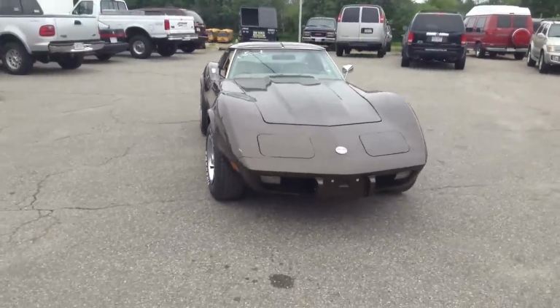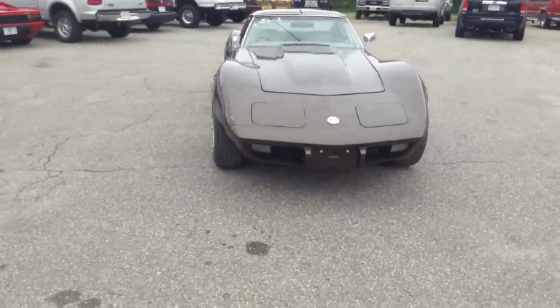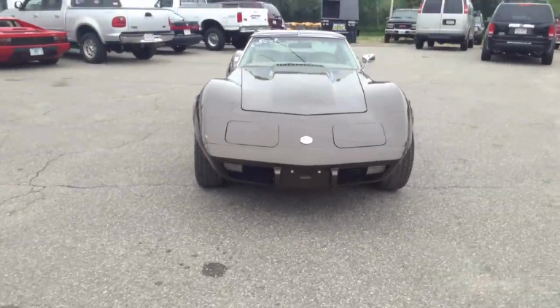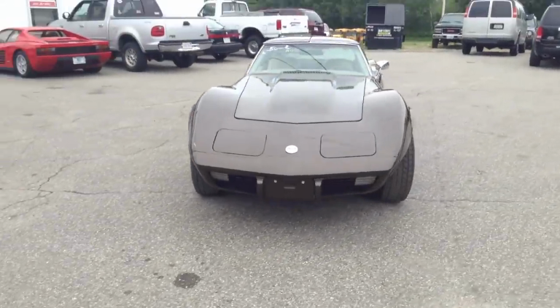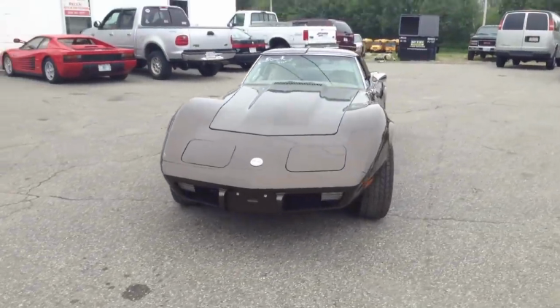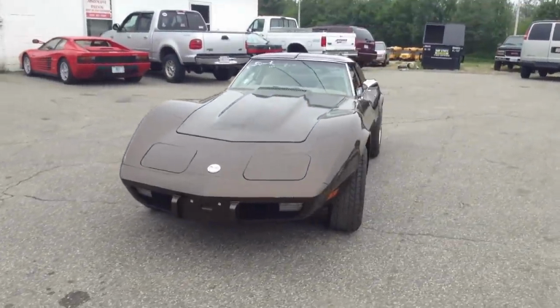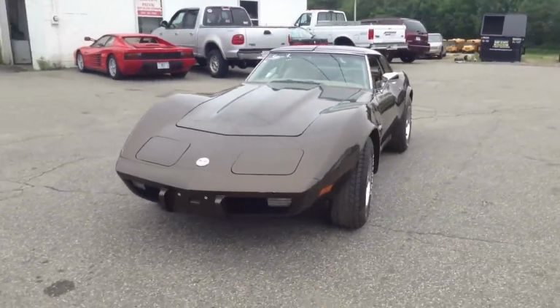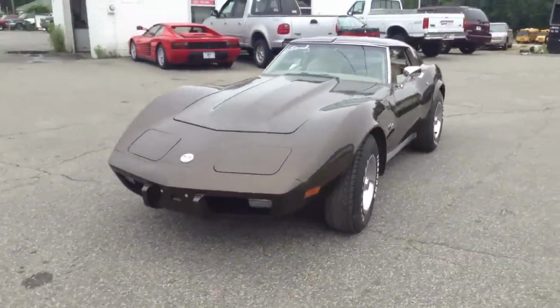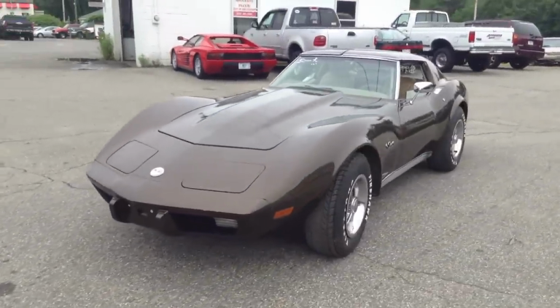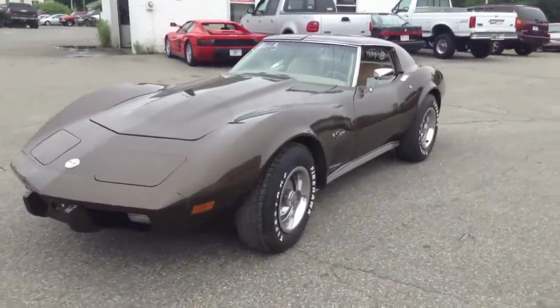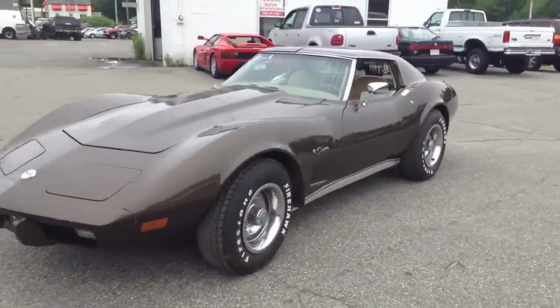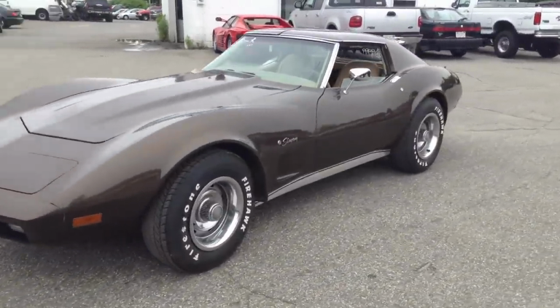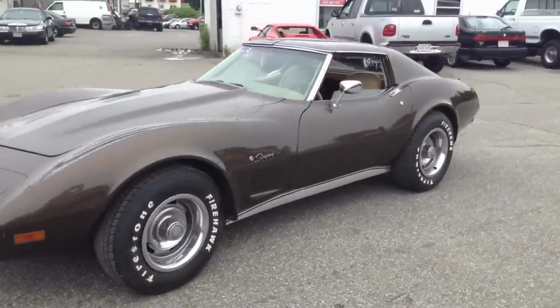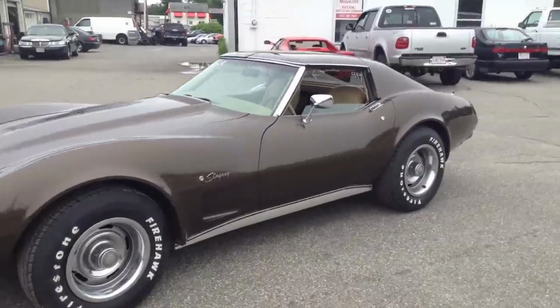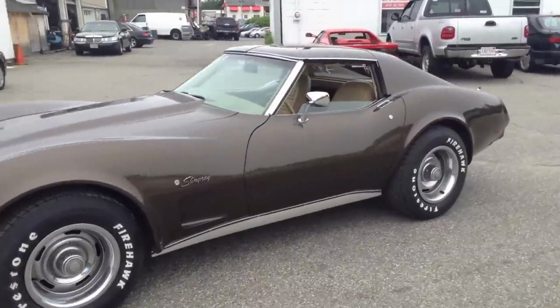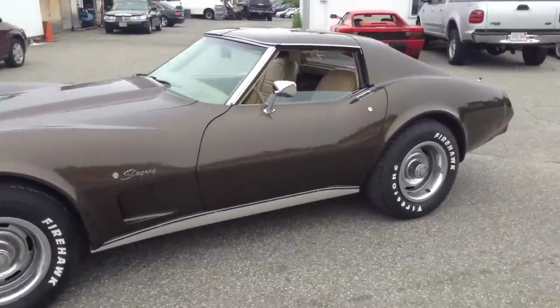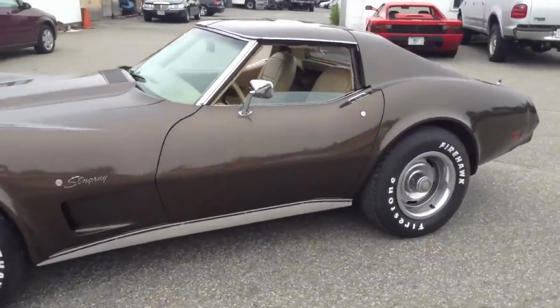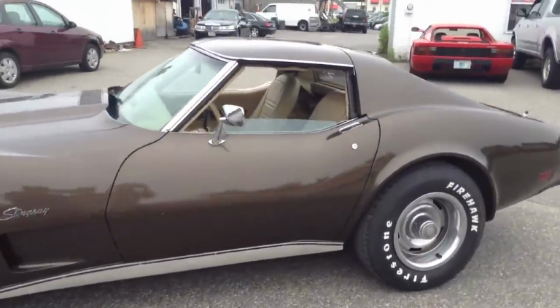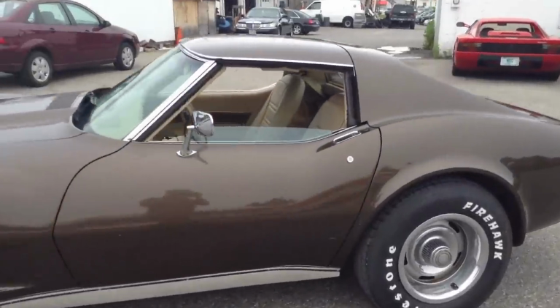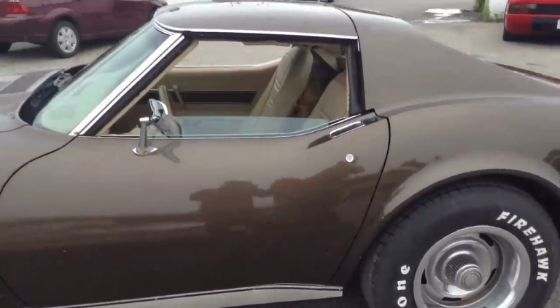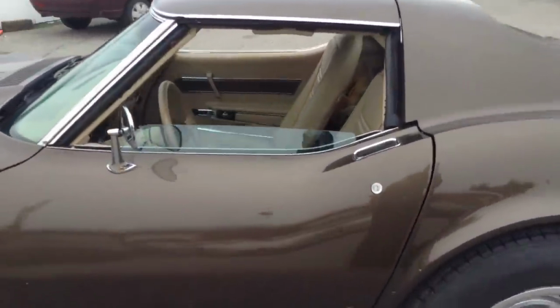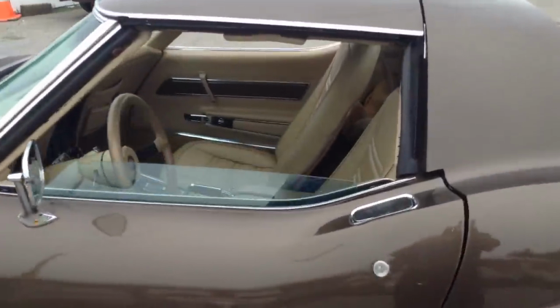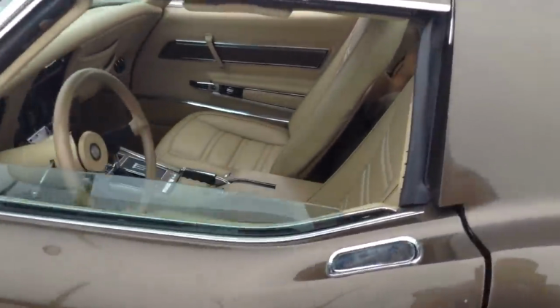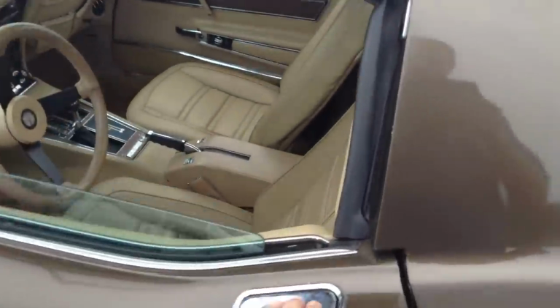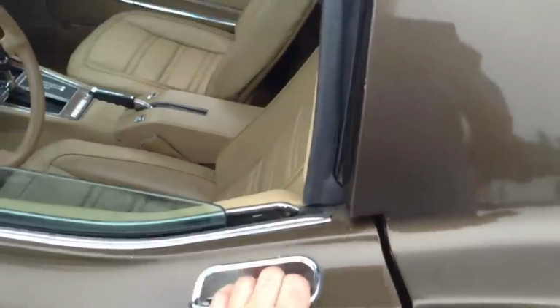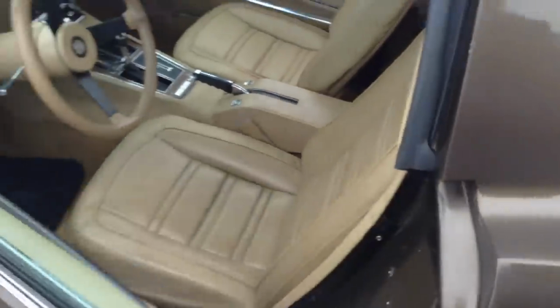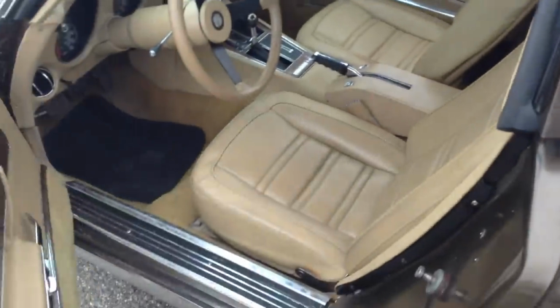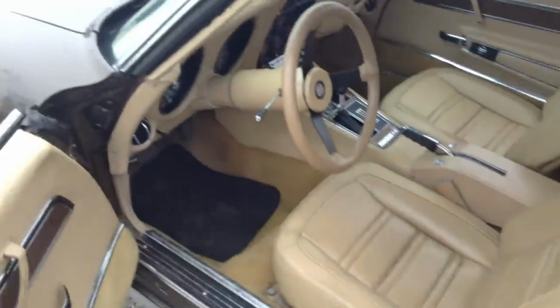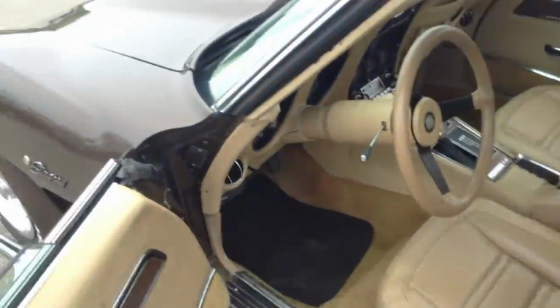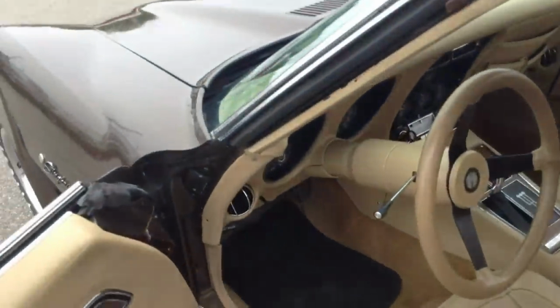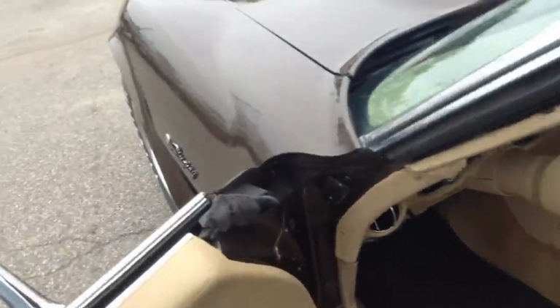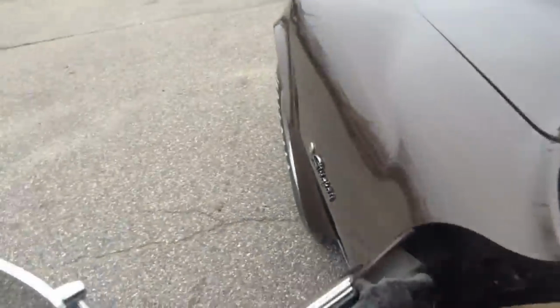Not to say it hasn't got a few issues — we've got some lighting issues, she's making some hissing, there might be some vacuum stuff going on. We haven't really broken into this yet and seen what it needs. This is being checked out for another dealer down the street.